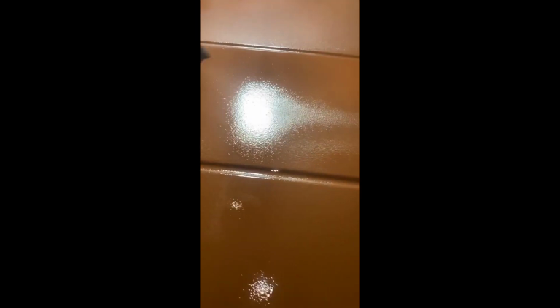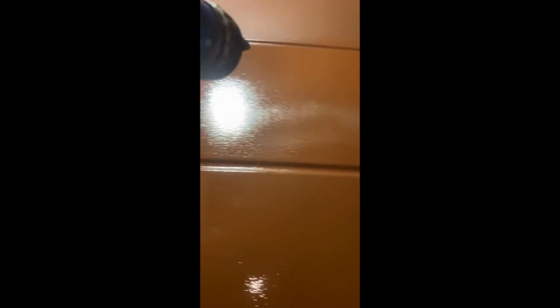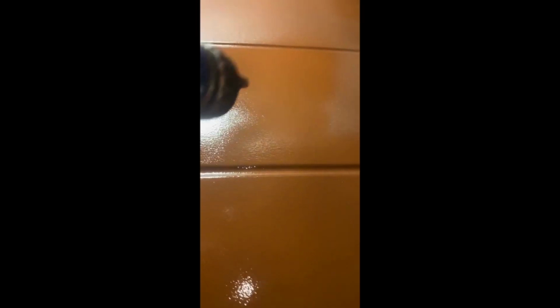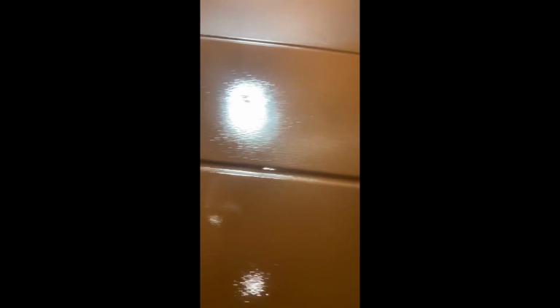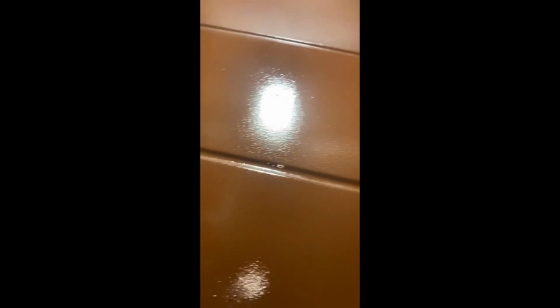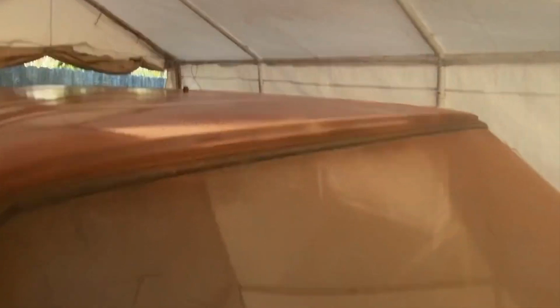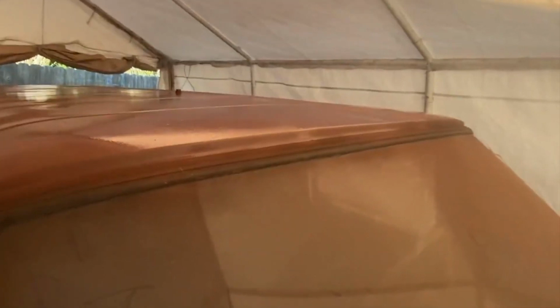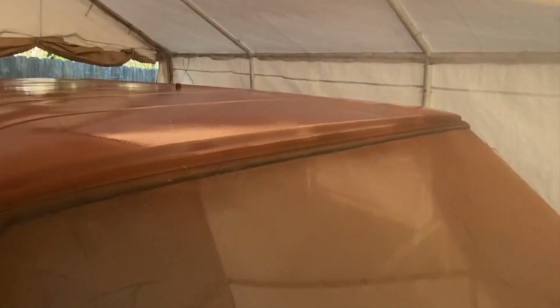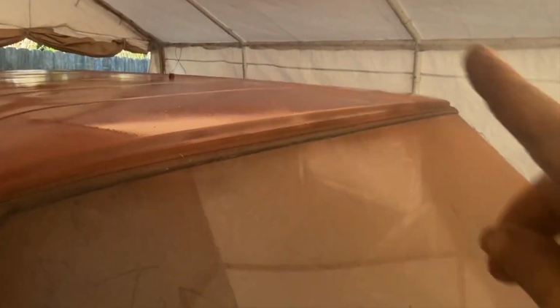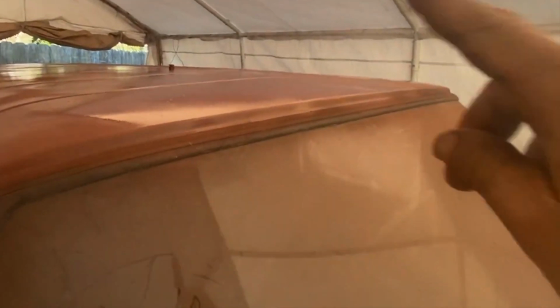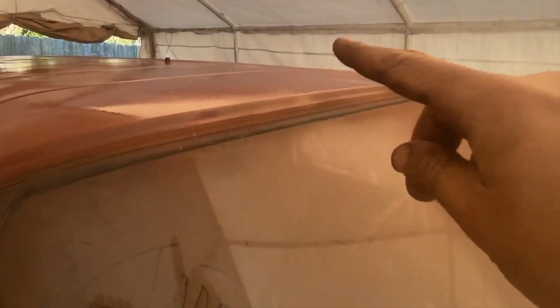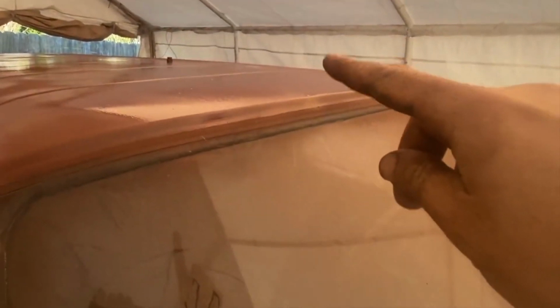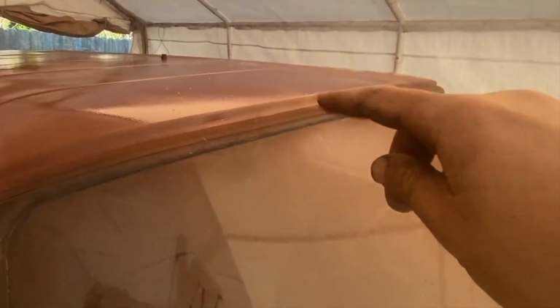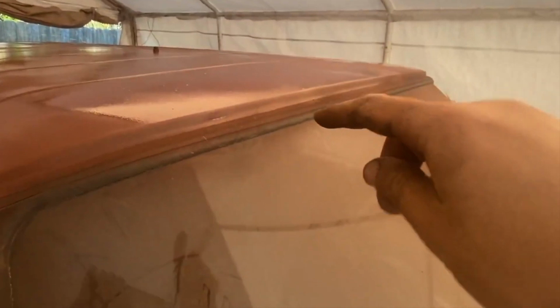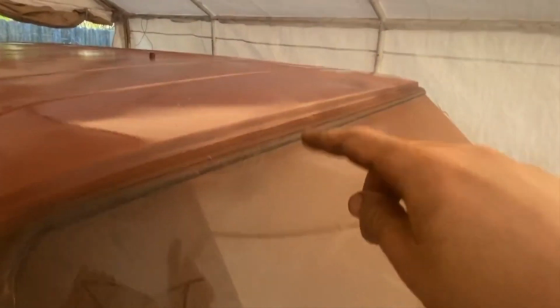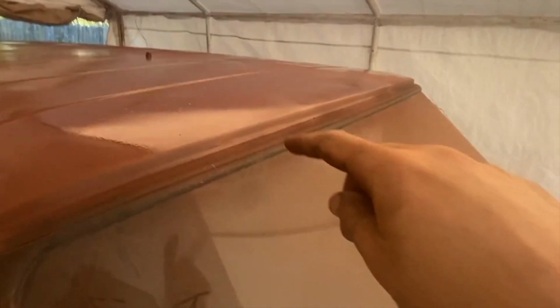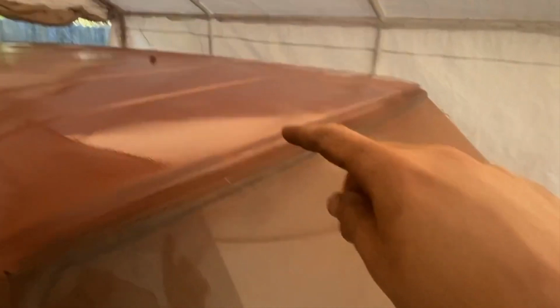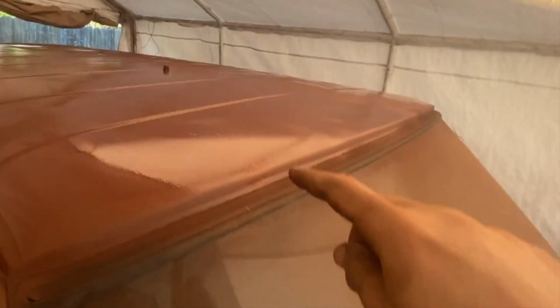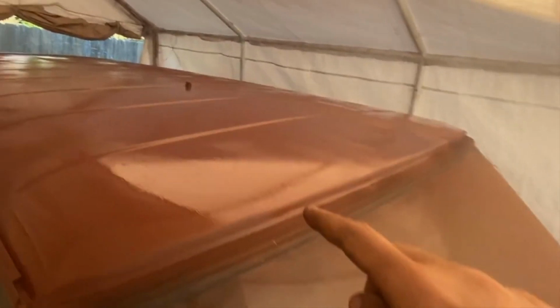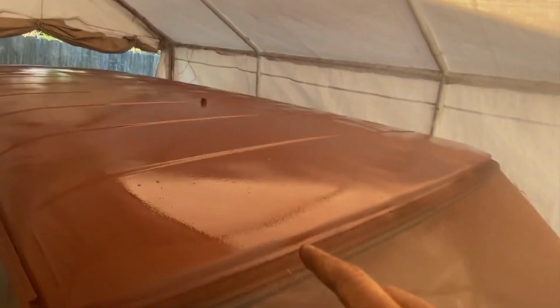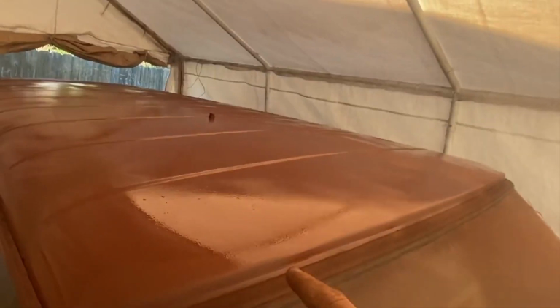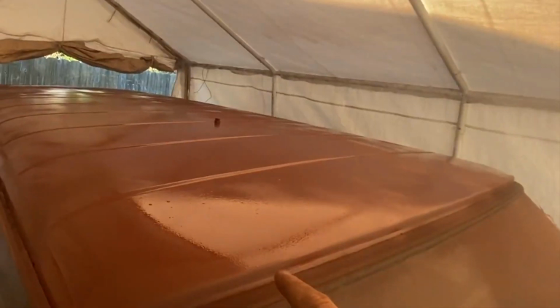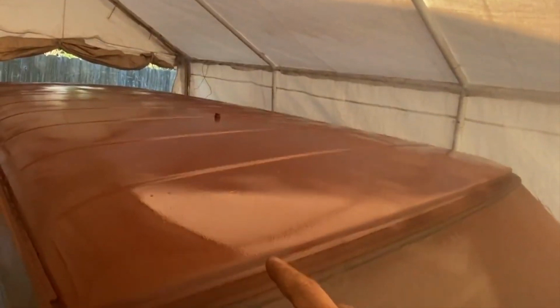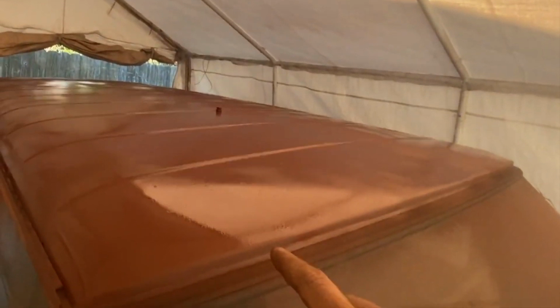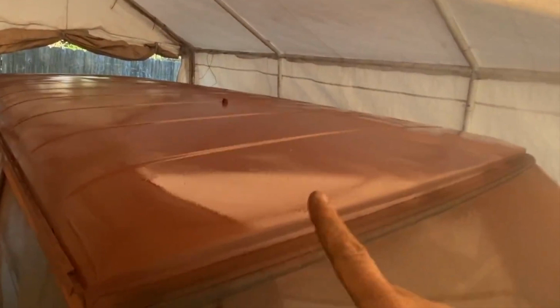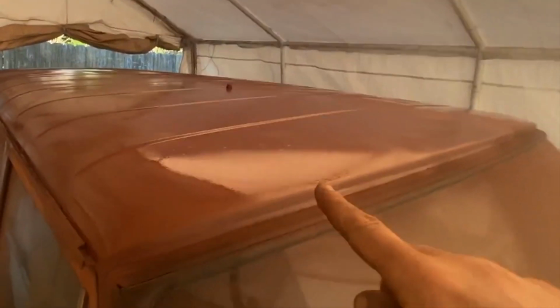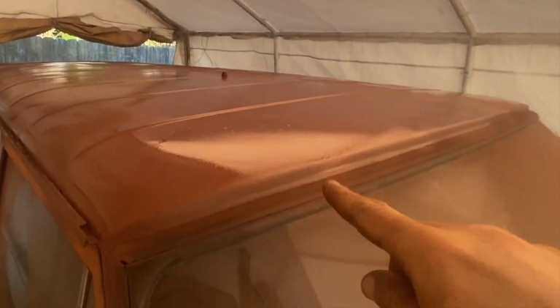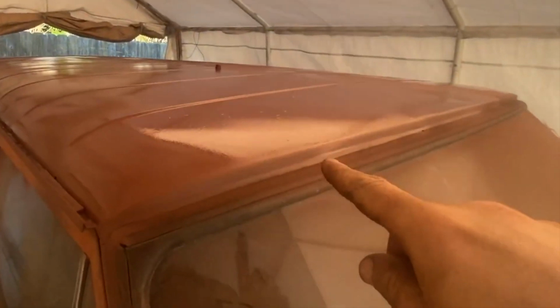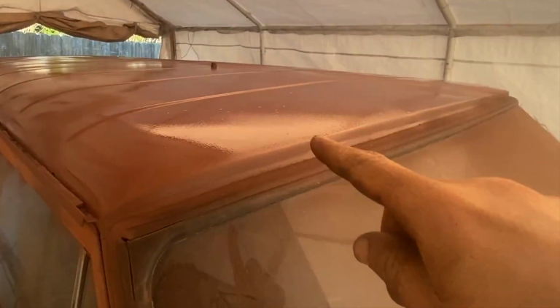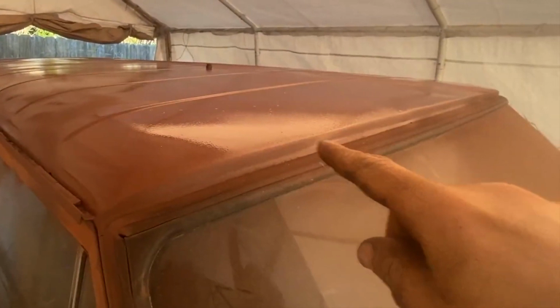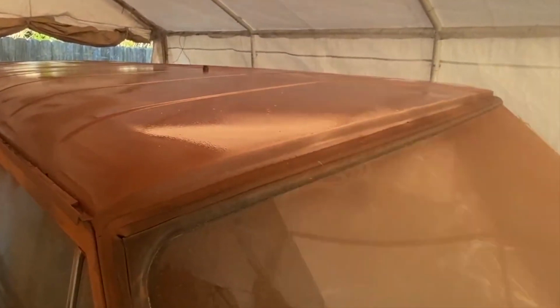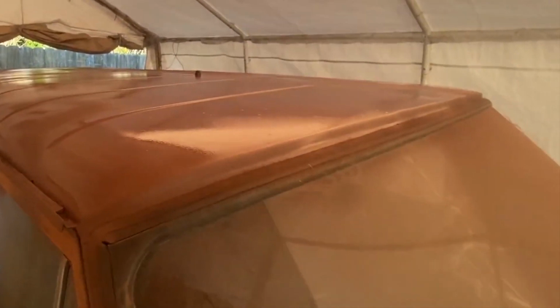Alright guys, remember to give a thumbs up and subscribe if you're into this daily type of videos. And here it is as it's drying. I didn't tape off the windows, because I'm gonna make a video on how to remove overspray. Give a thumbs up.